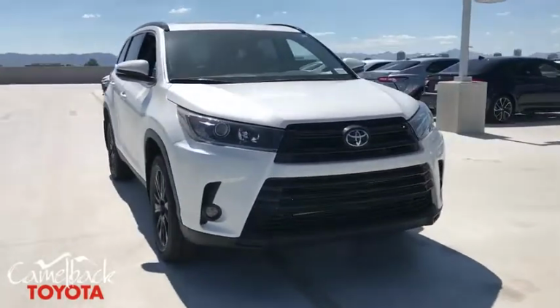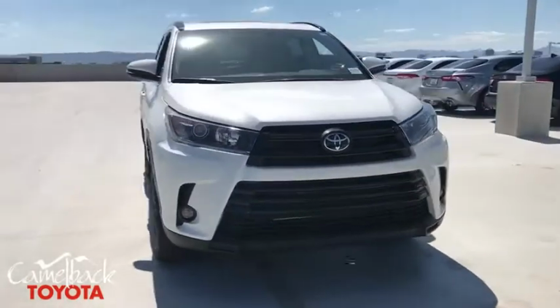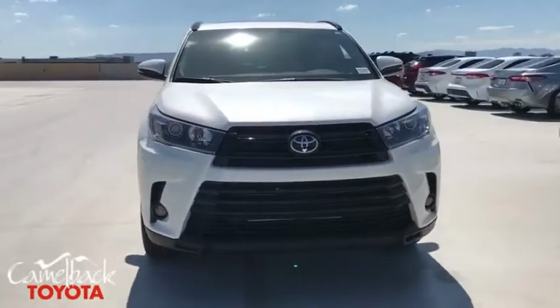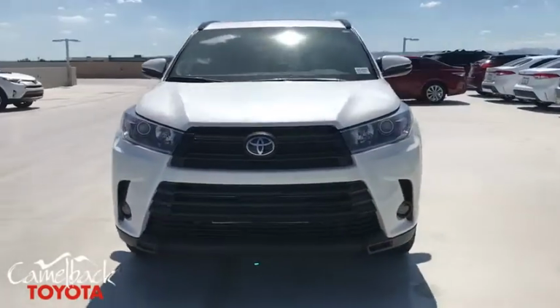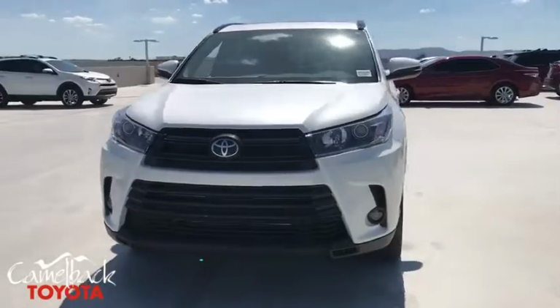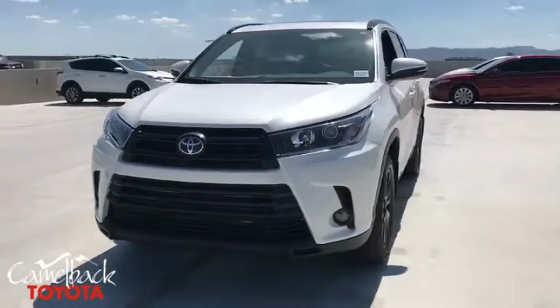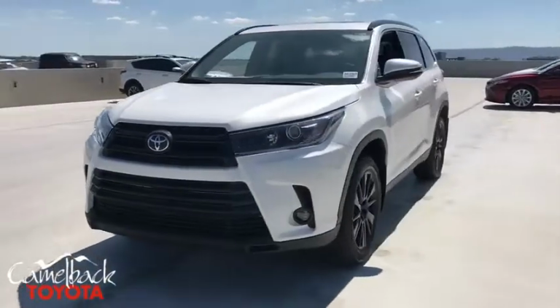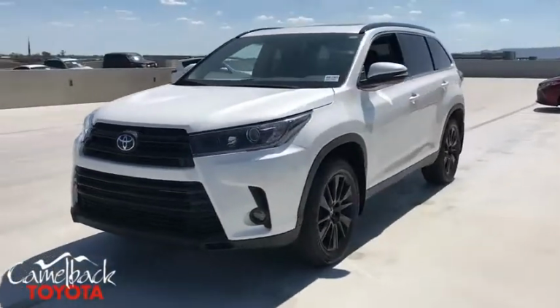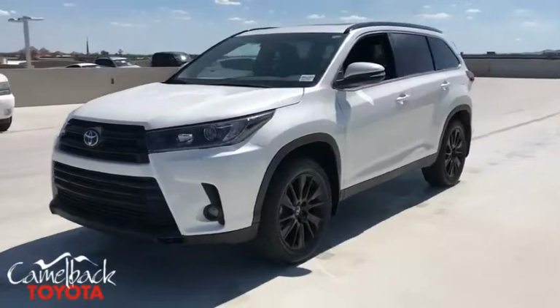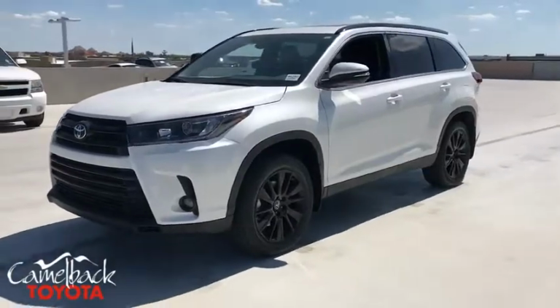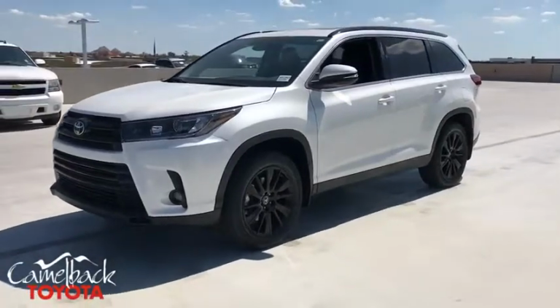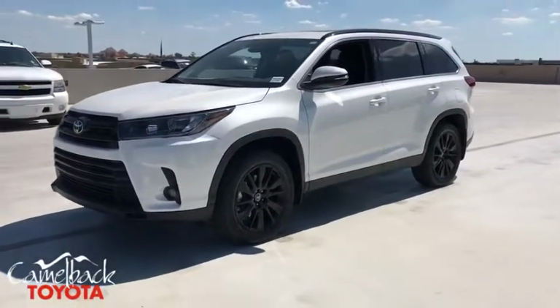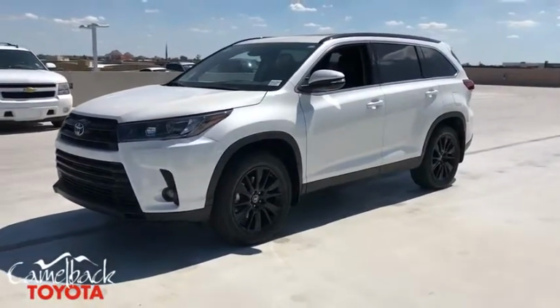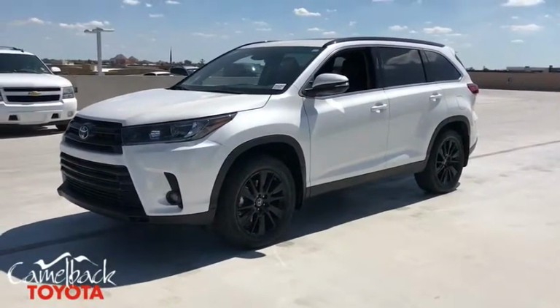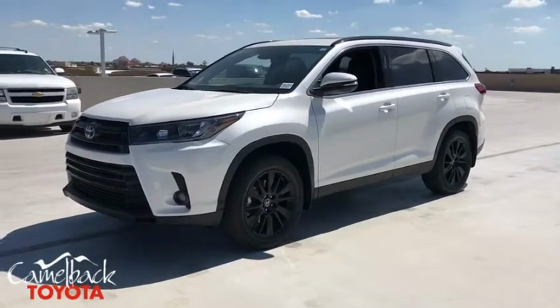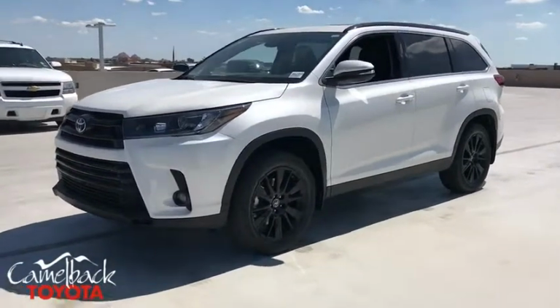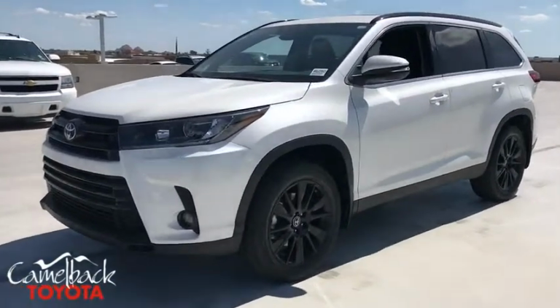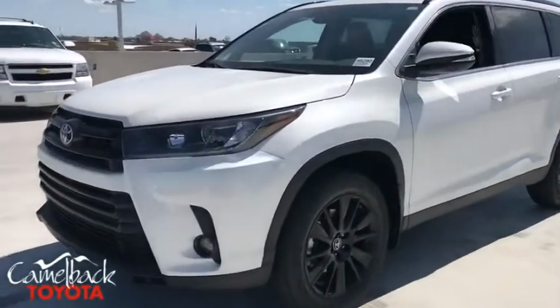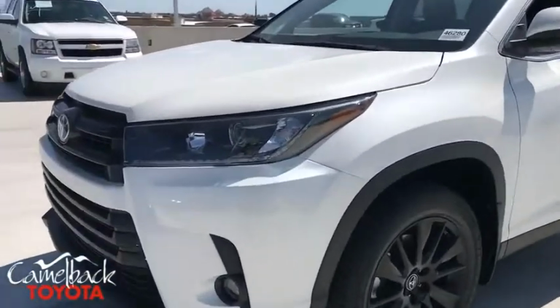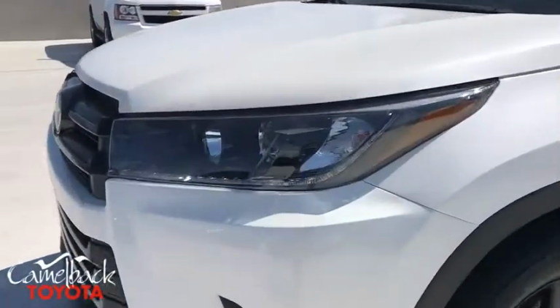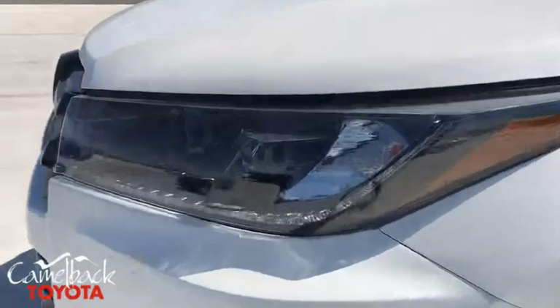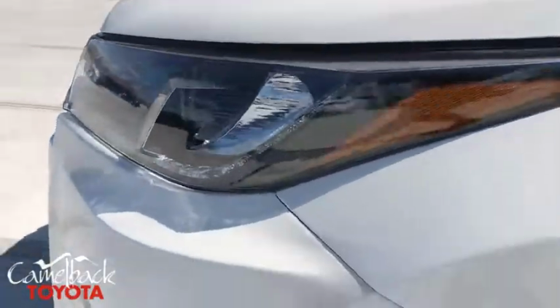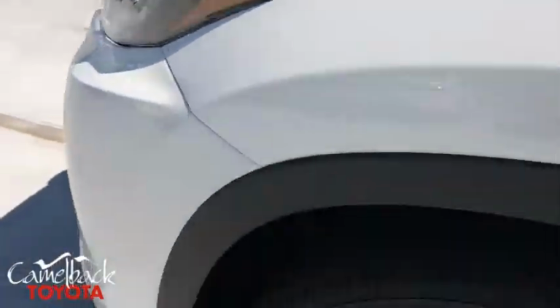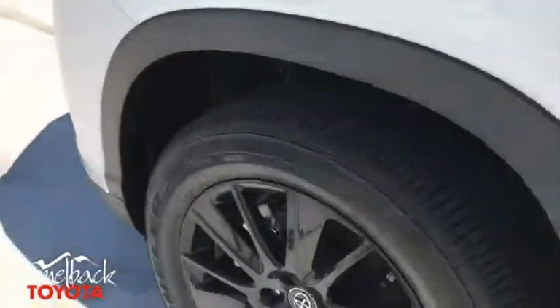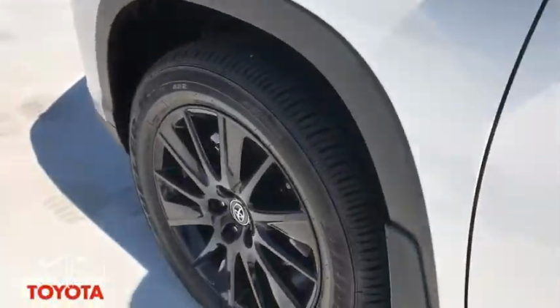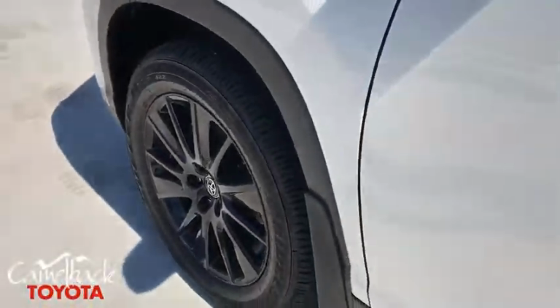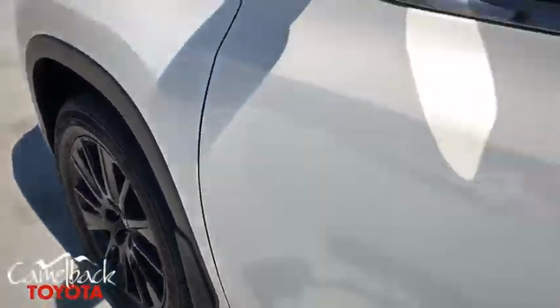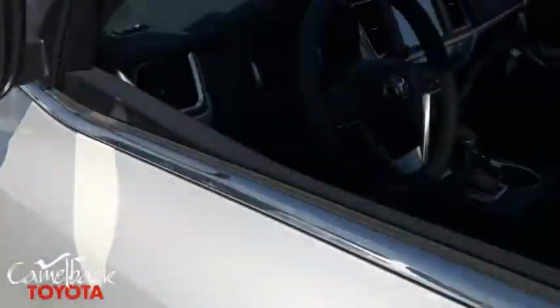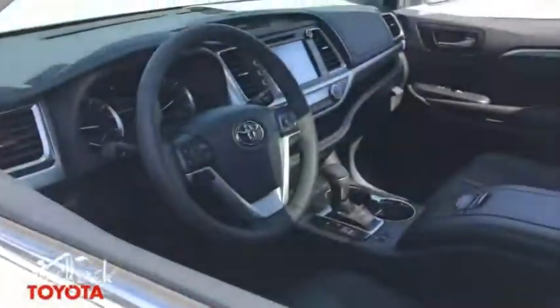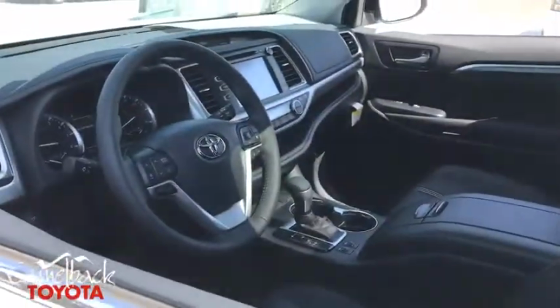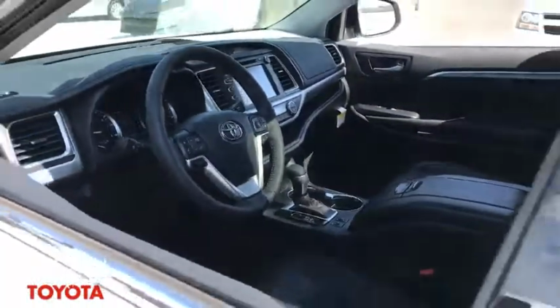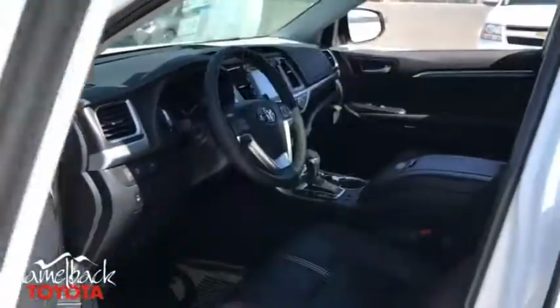Traction control, navigation system, power liftgate, power passenger seat, dual airbags, power steering, four-wheel disc brakes, universal garage door opener, trip computer, electronic stability control, CD player.